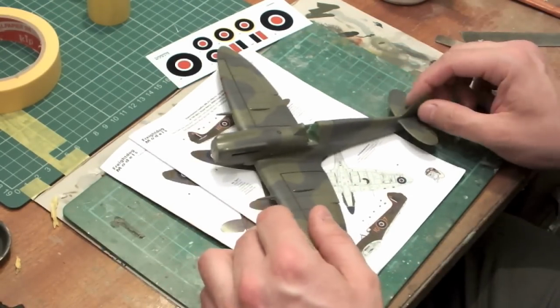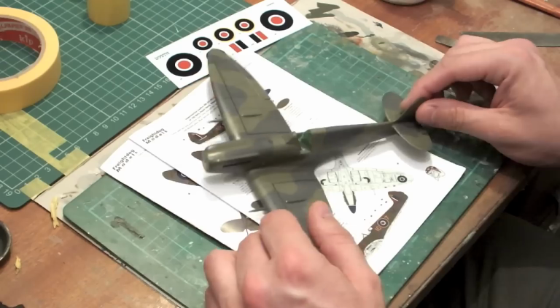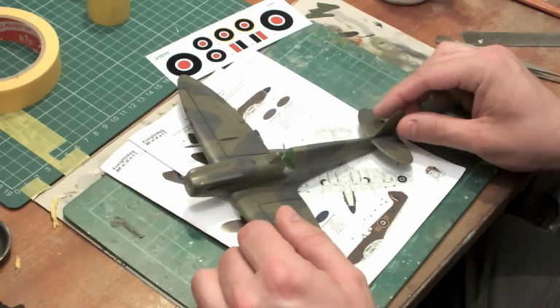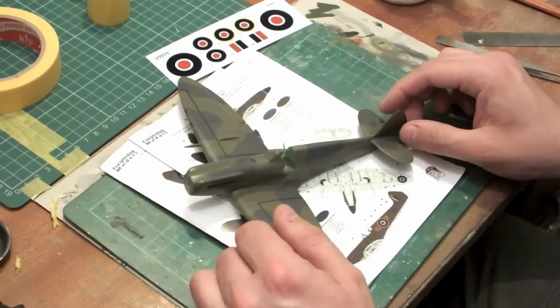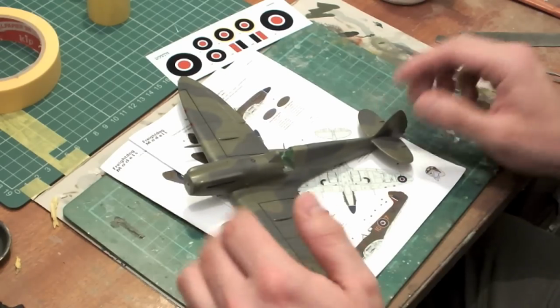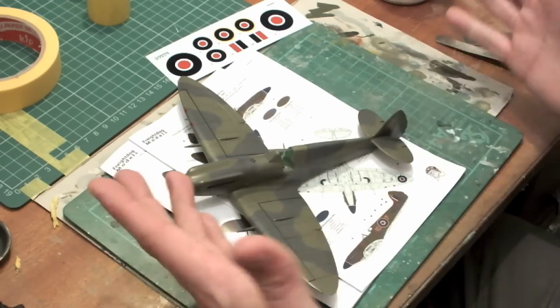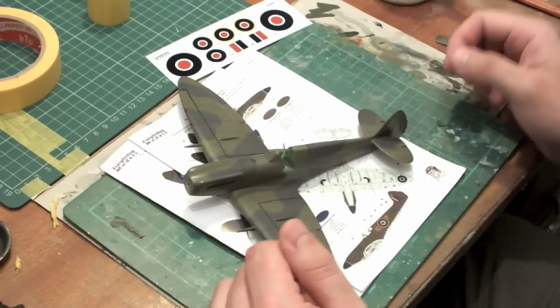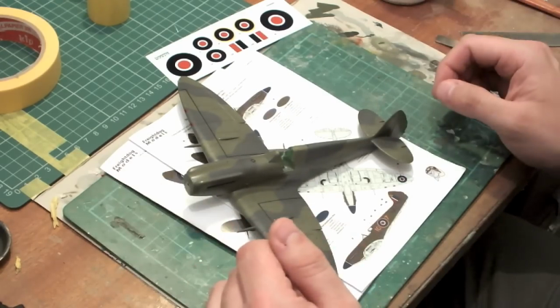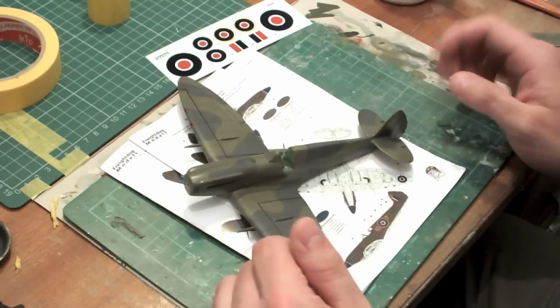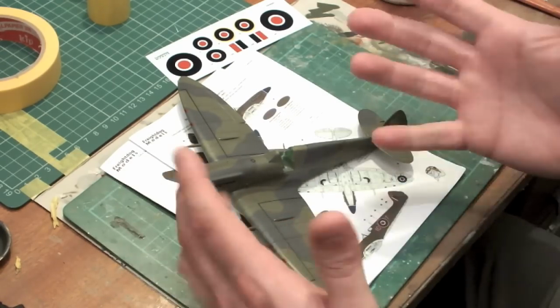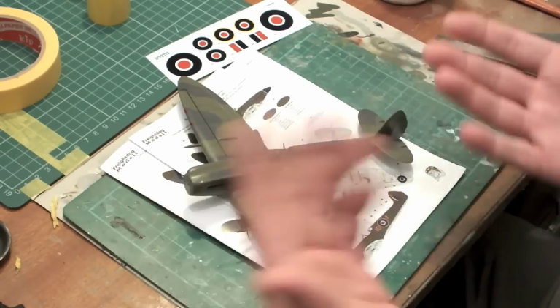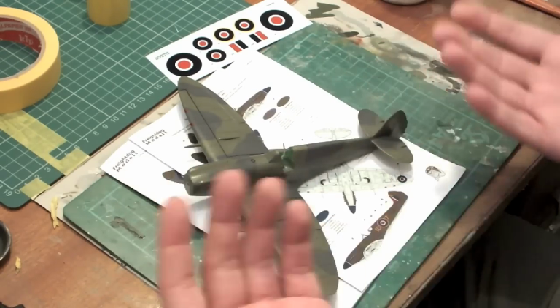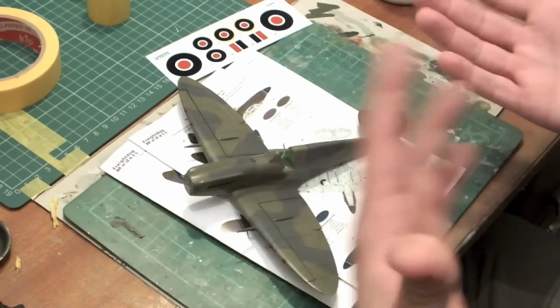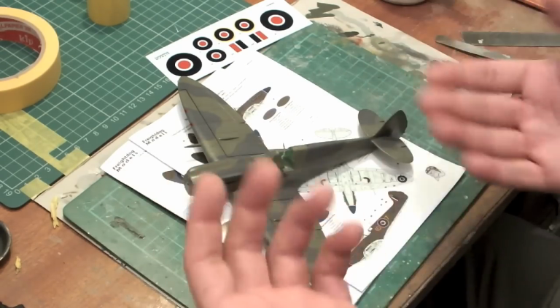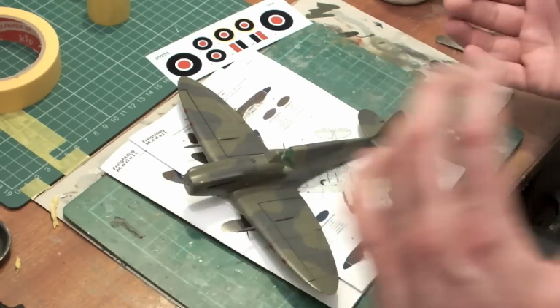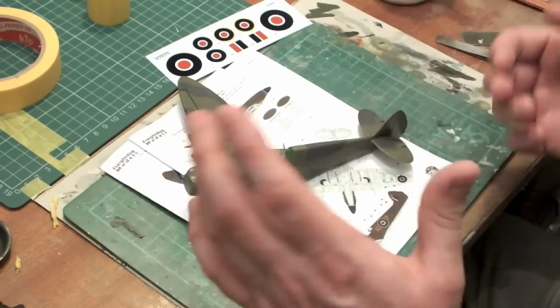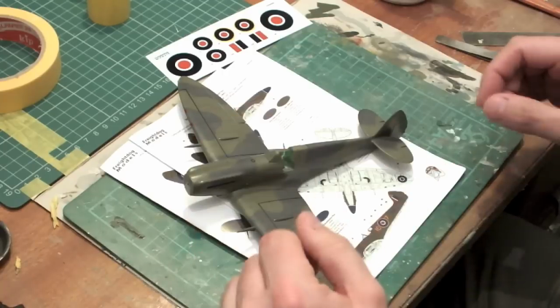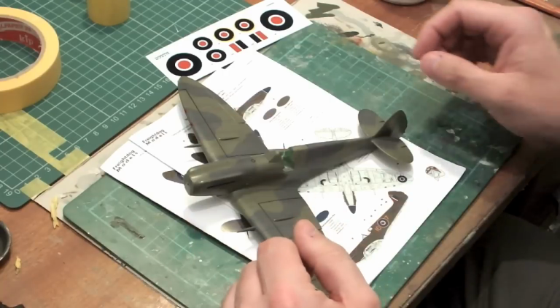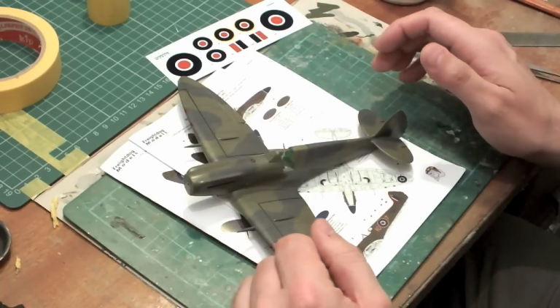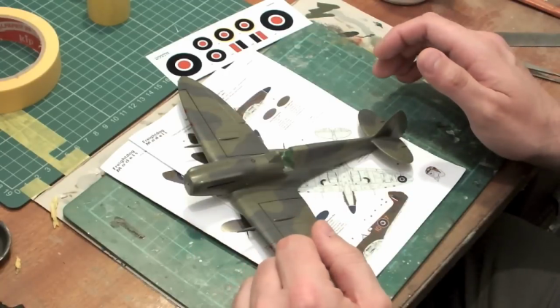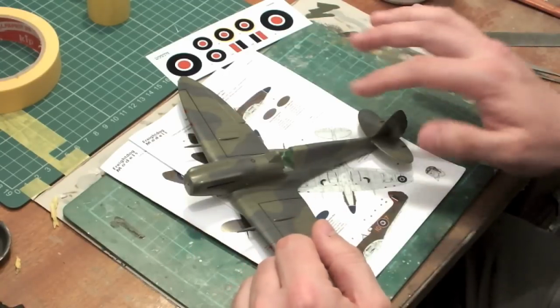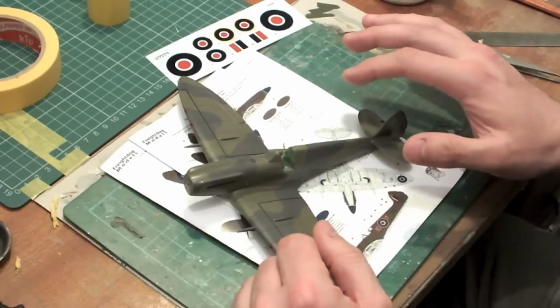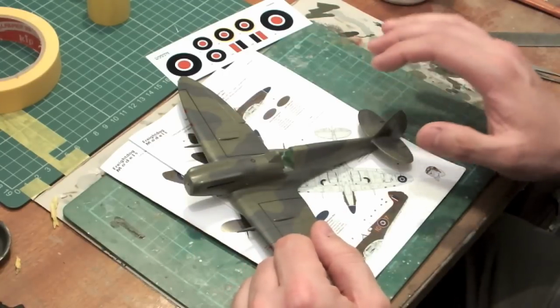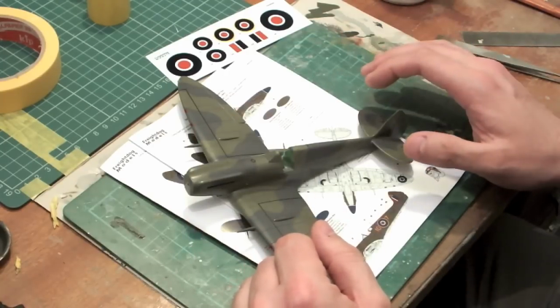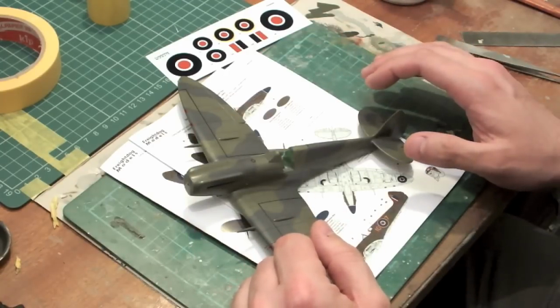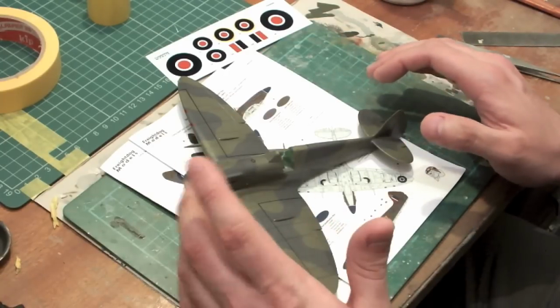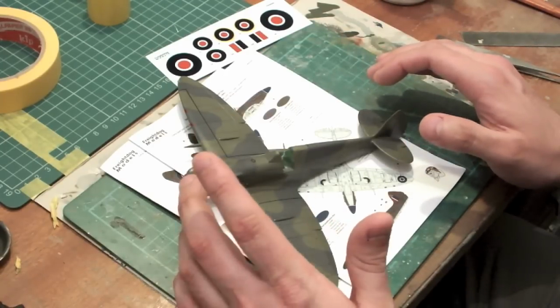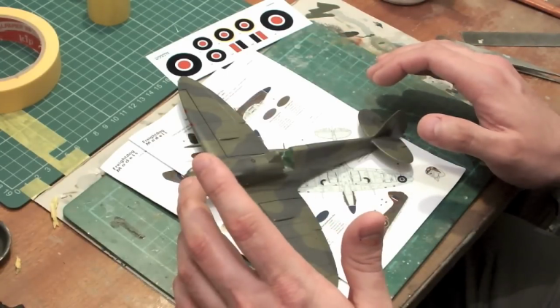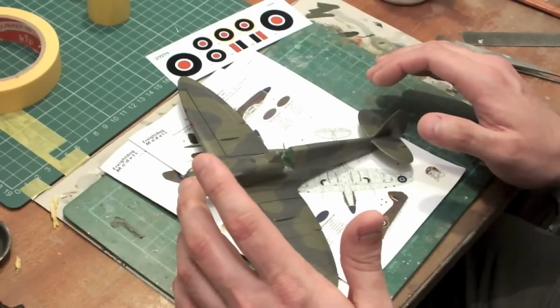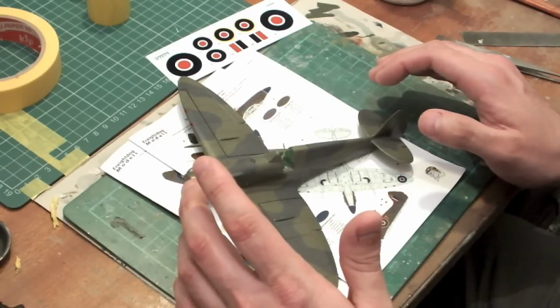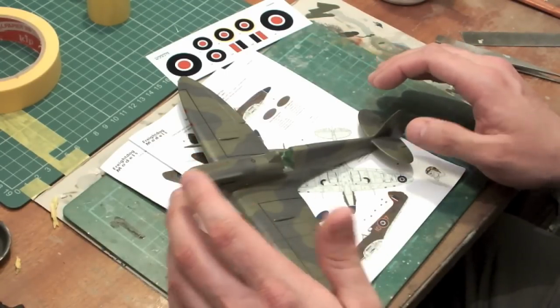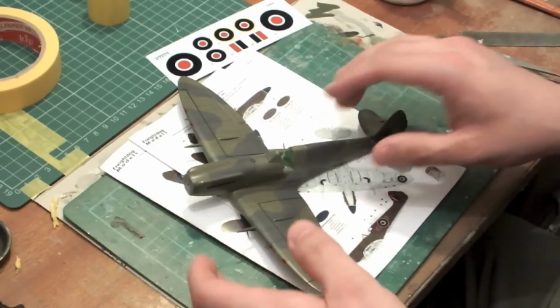At this stage with the wash, the paint's done, the wash is done, most of the detail painting is done, and I'm ready to start moving on to applying the decal to this model.